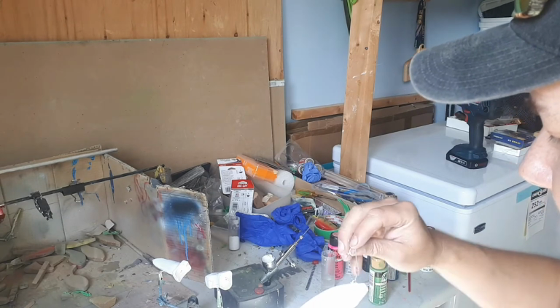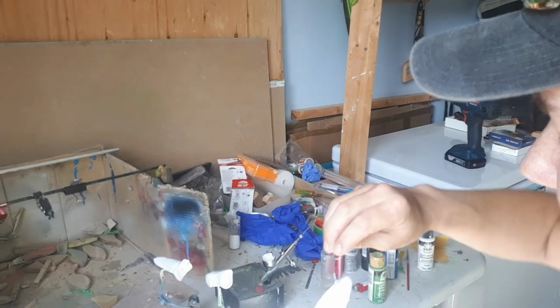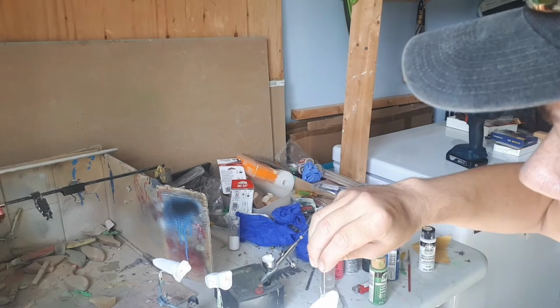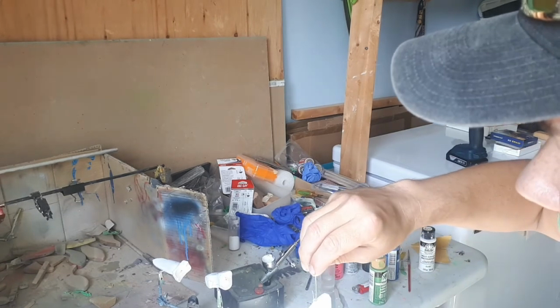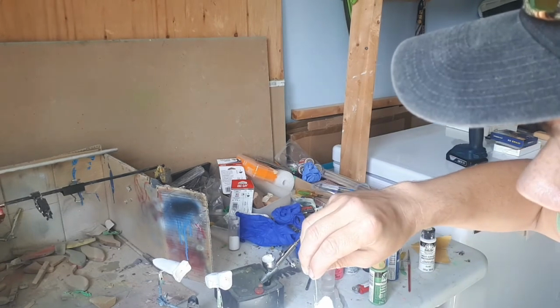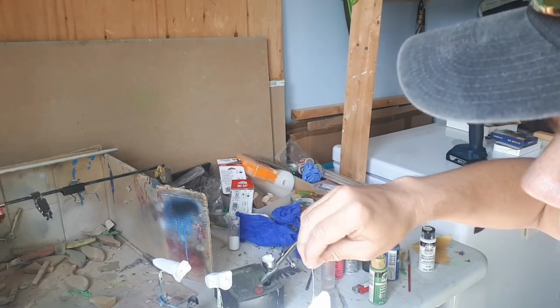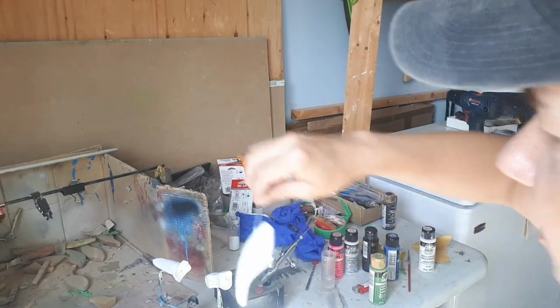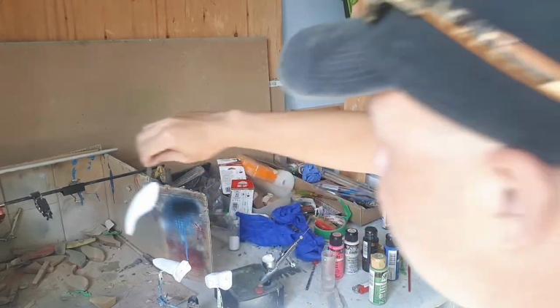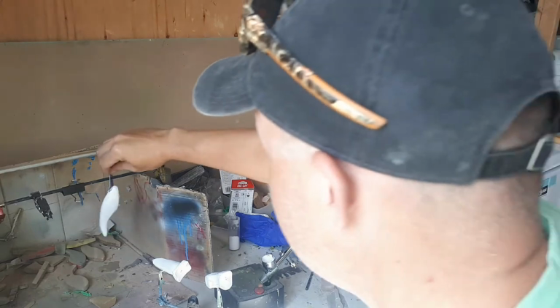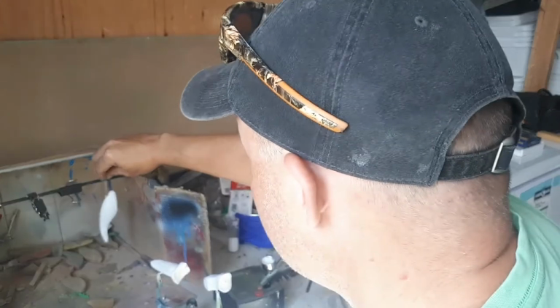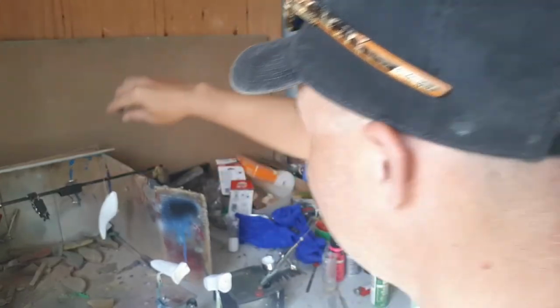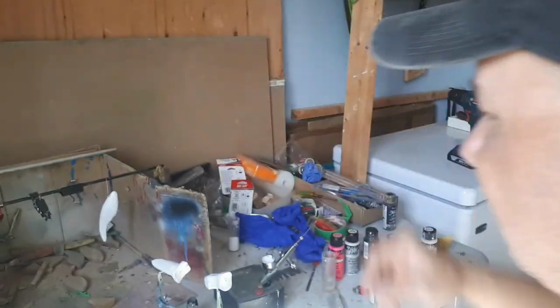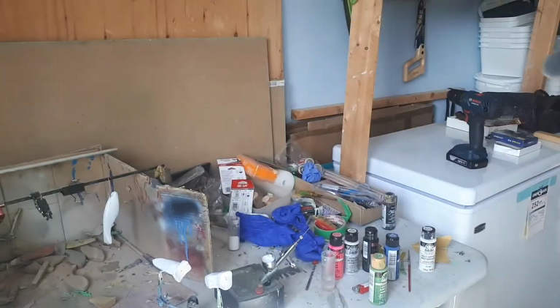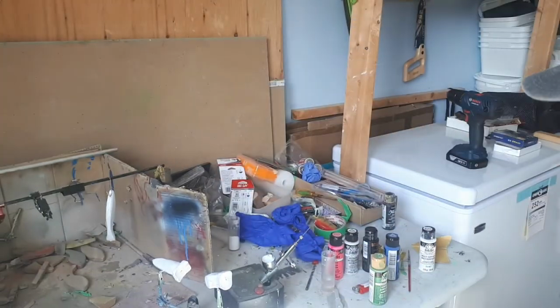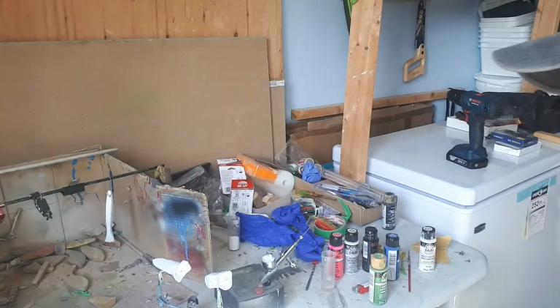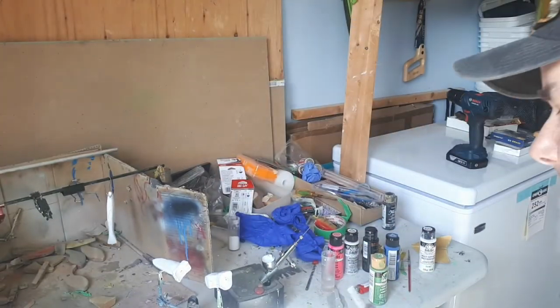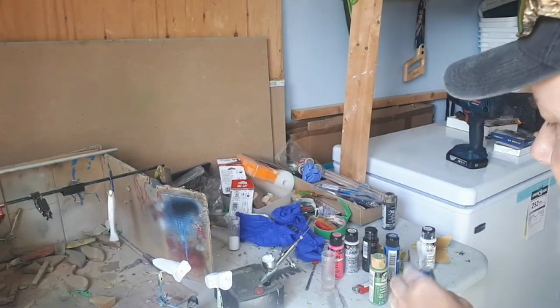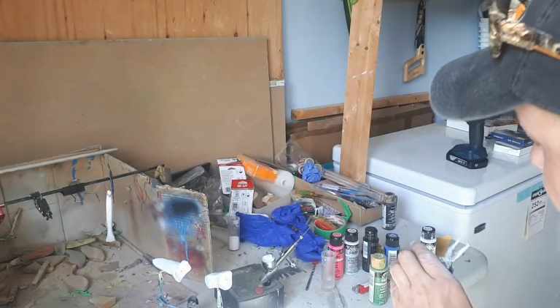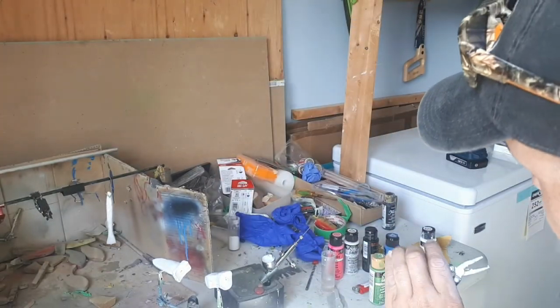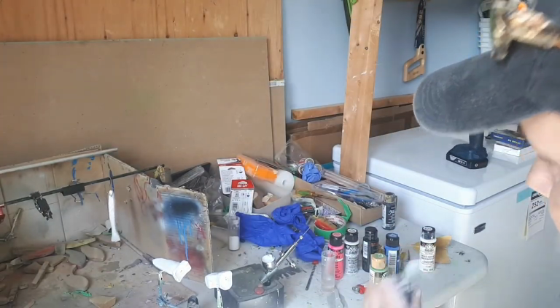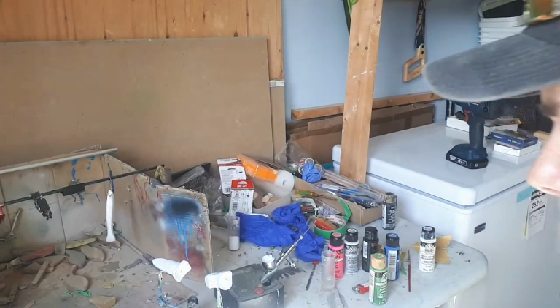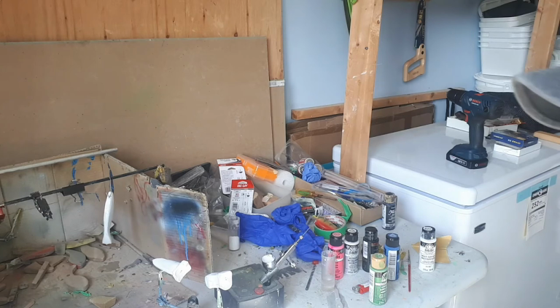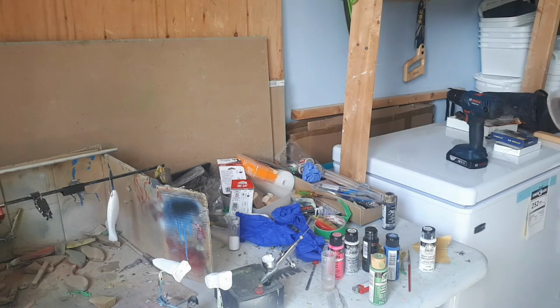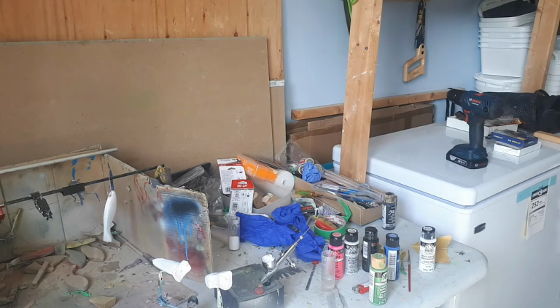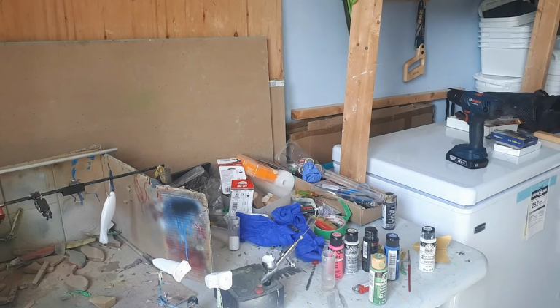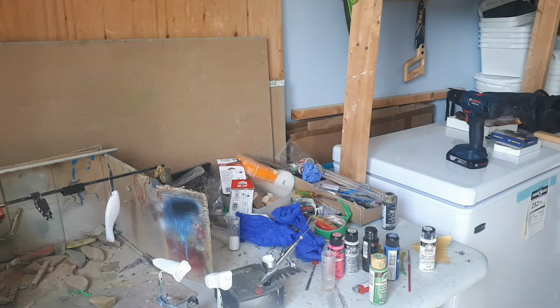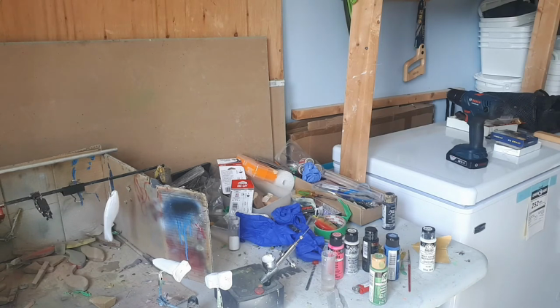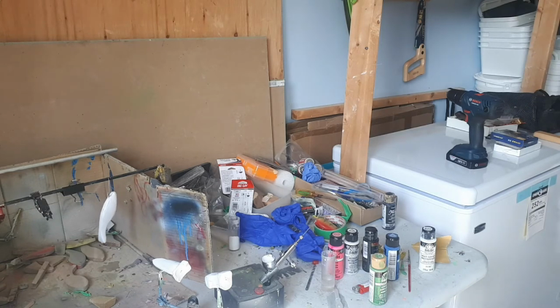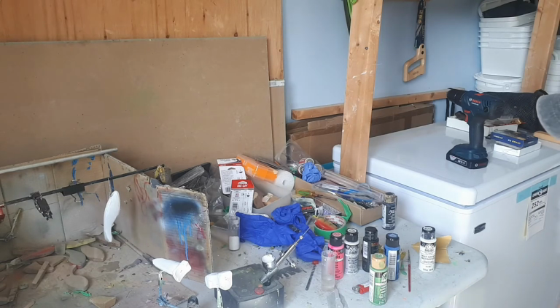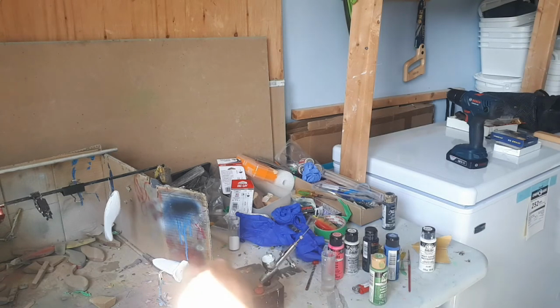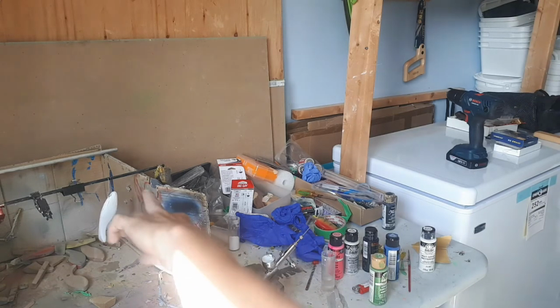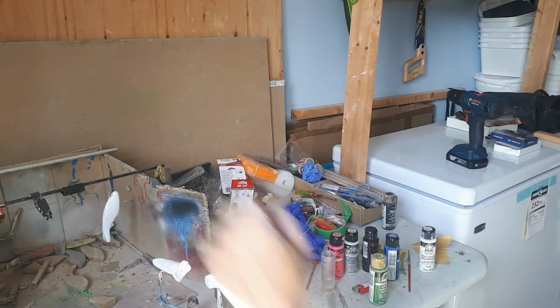Cut that off with a knife. So there we go — there's the base coat. I probably won't show the painting of this stuff here.